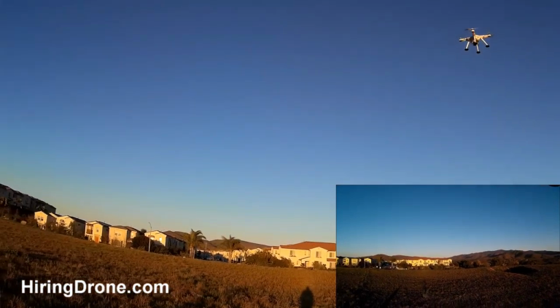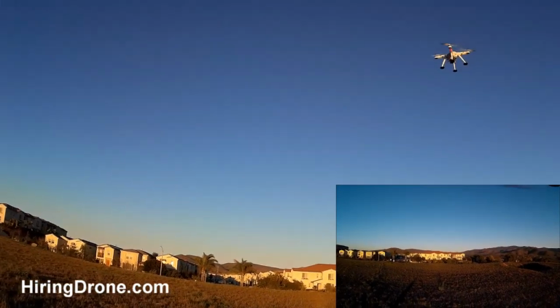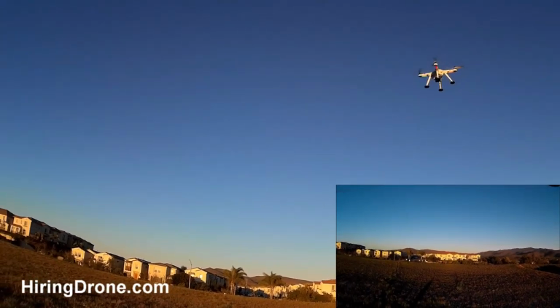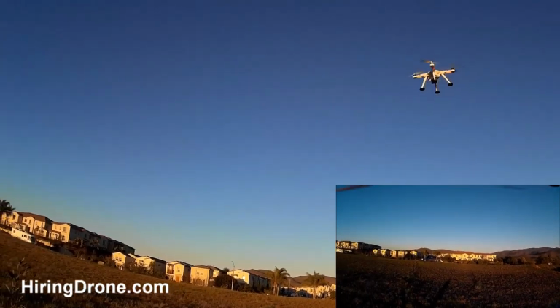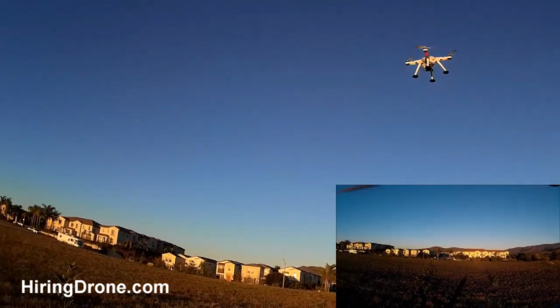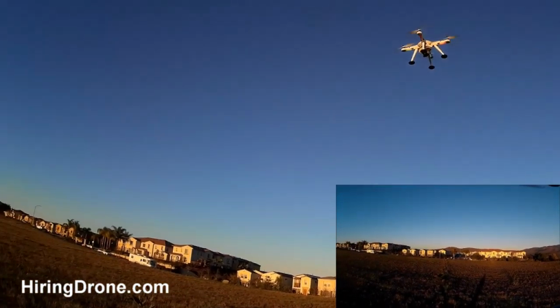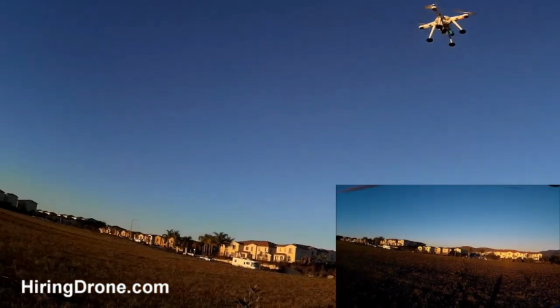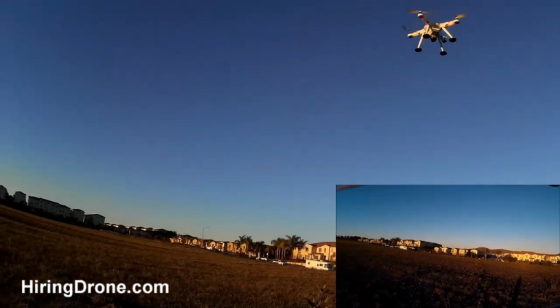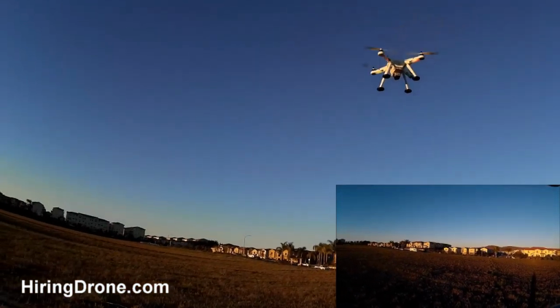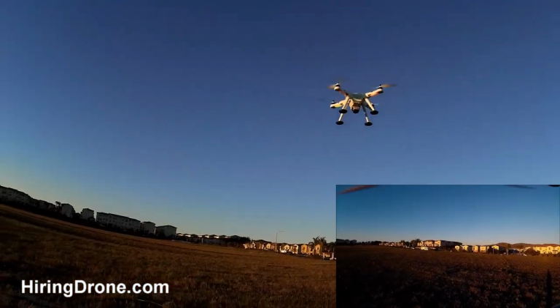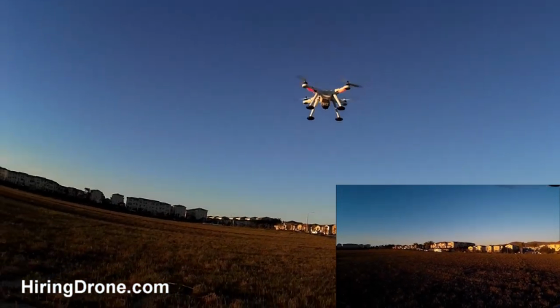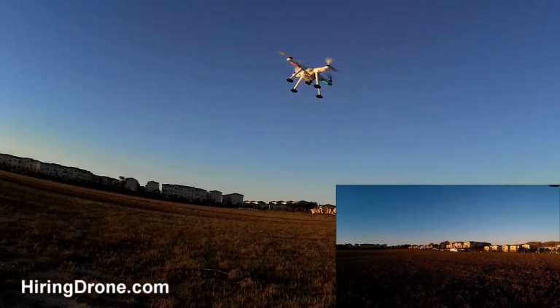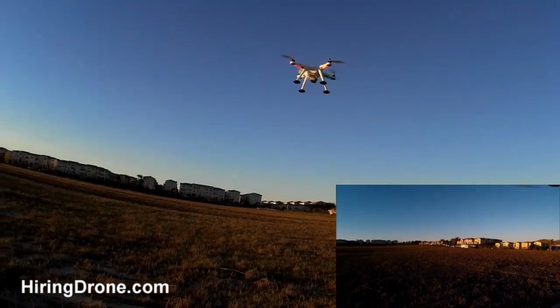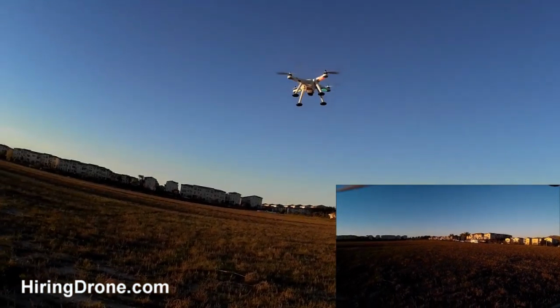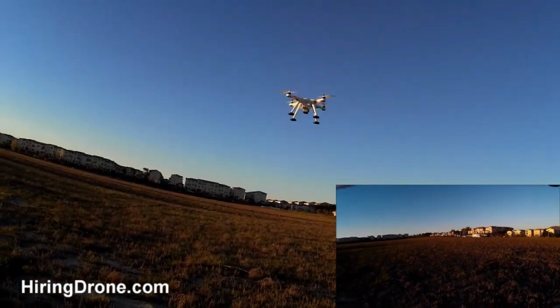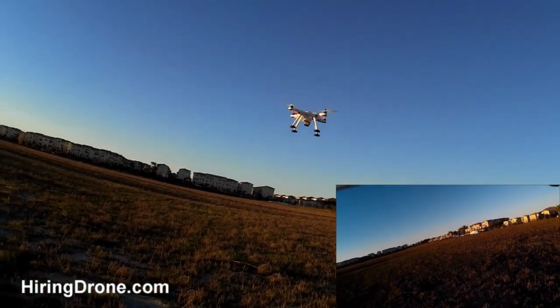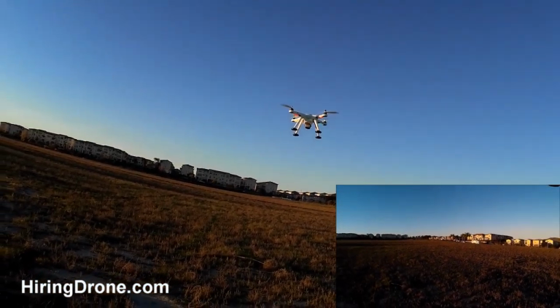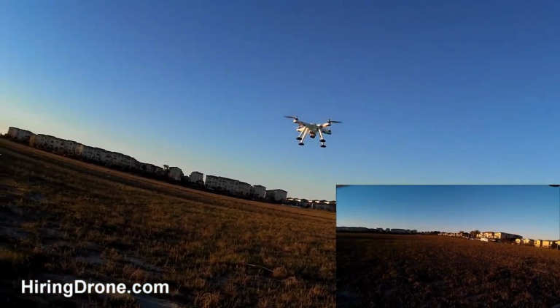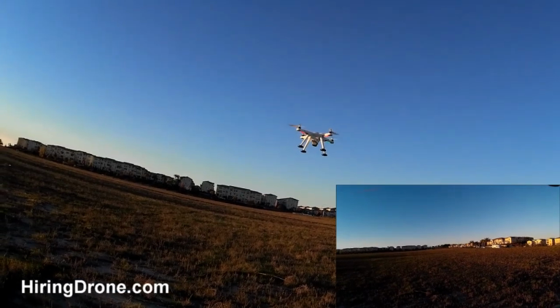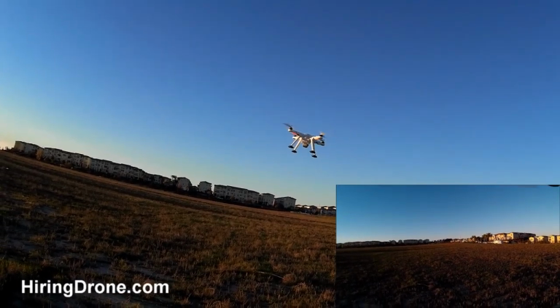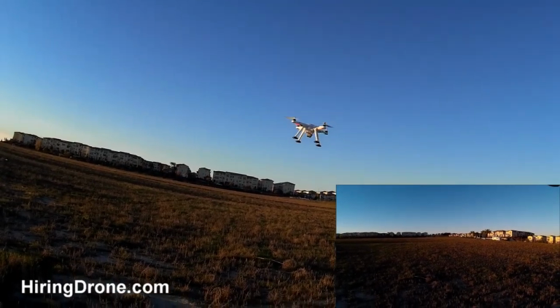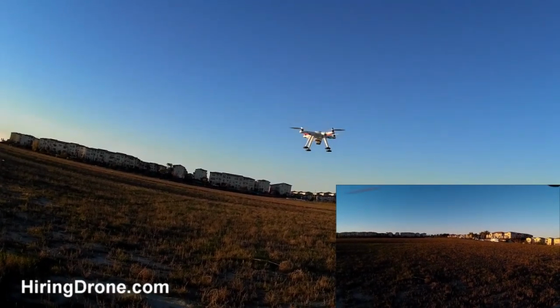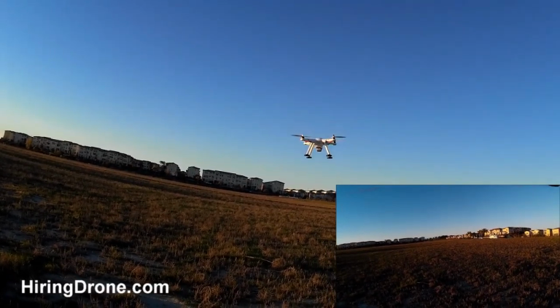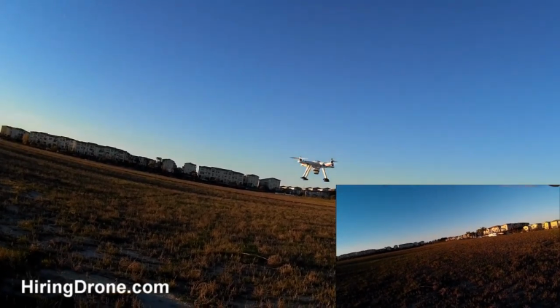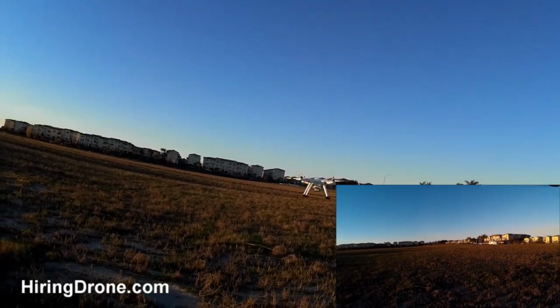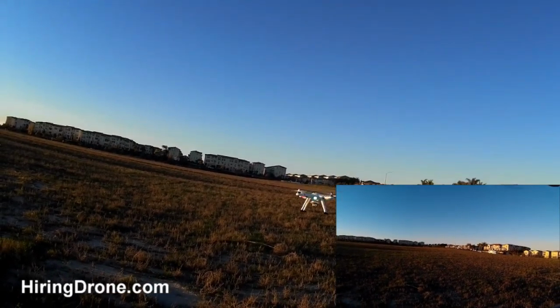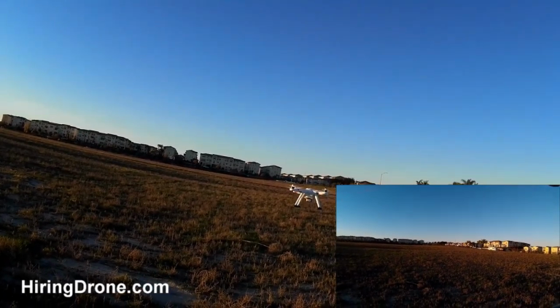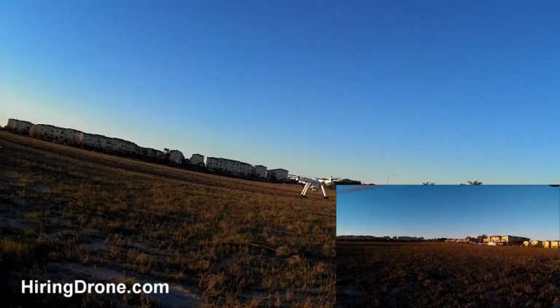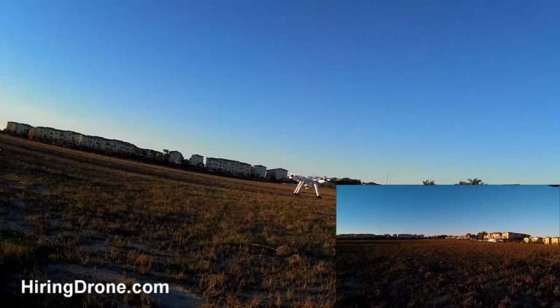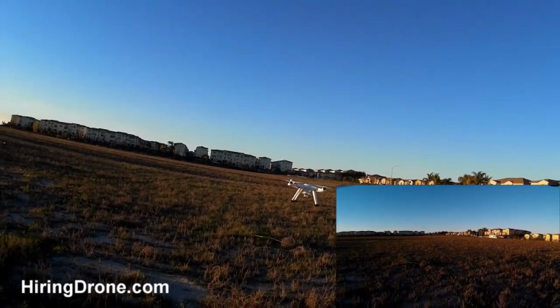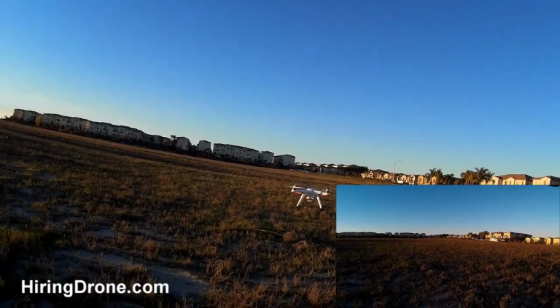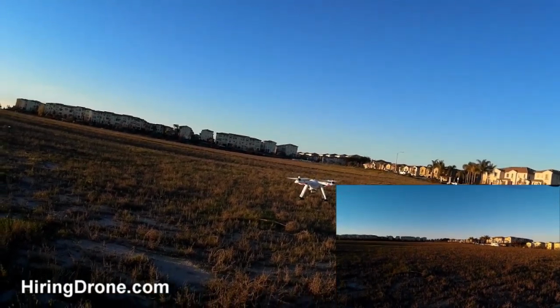We've got a helicopter approaching us from the back — stay far away out of its distance.